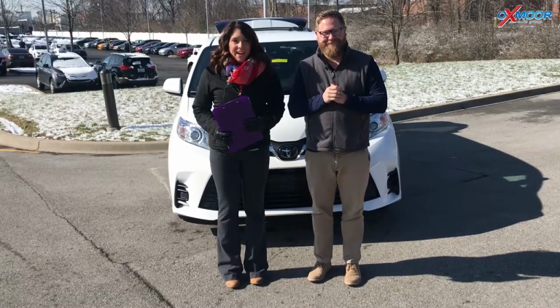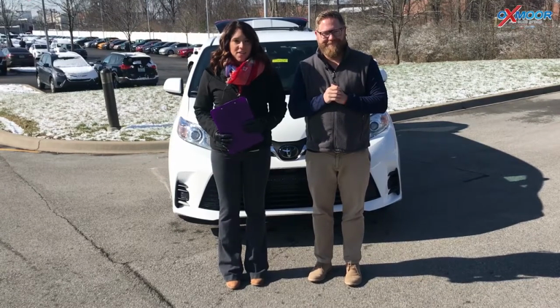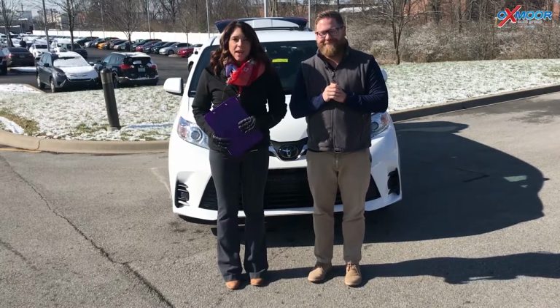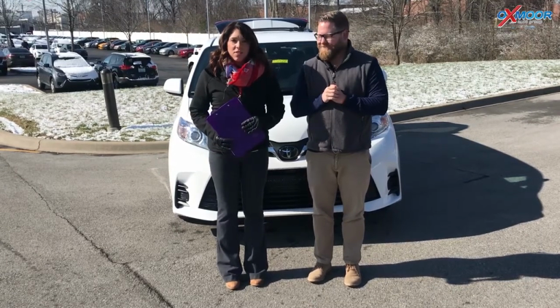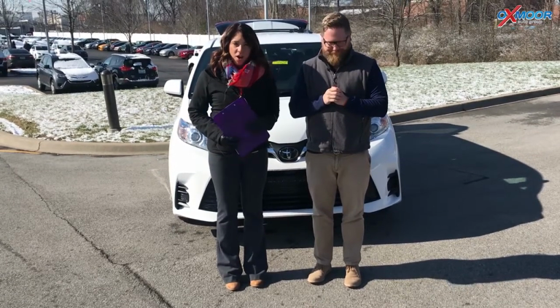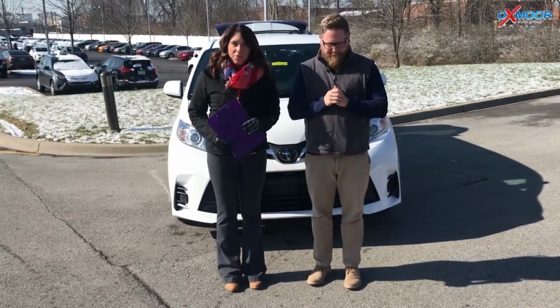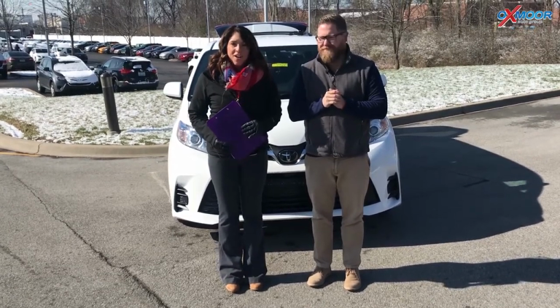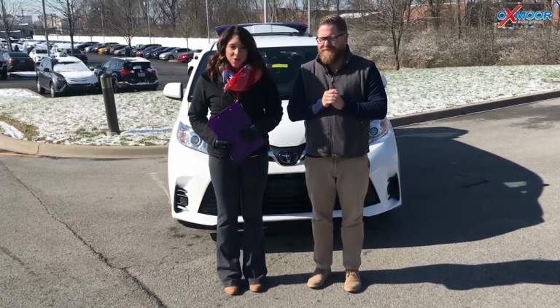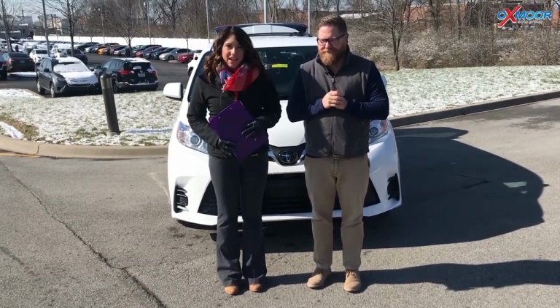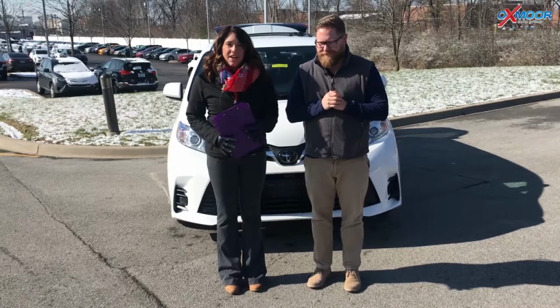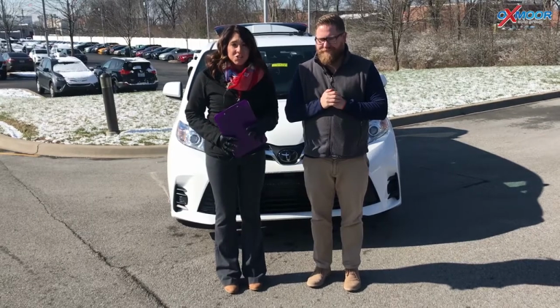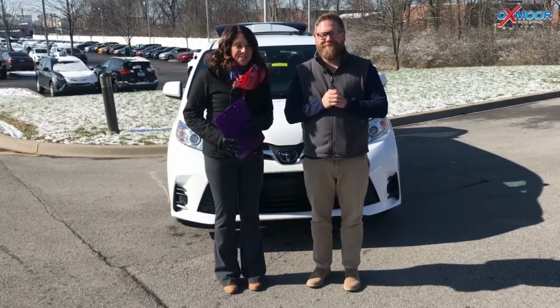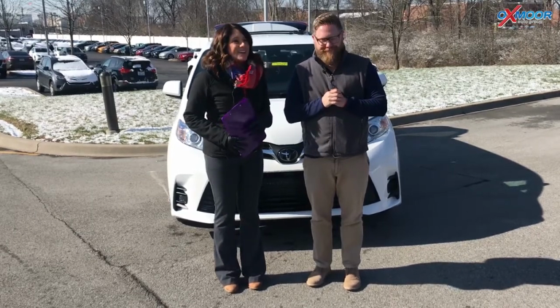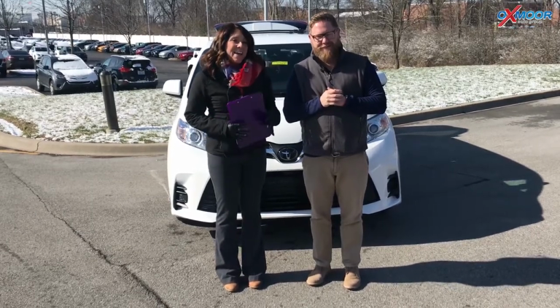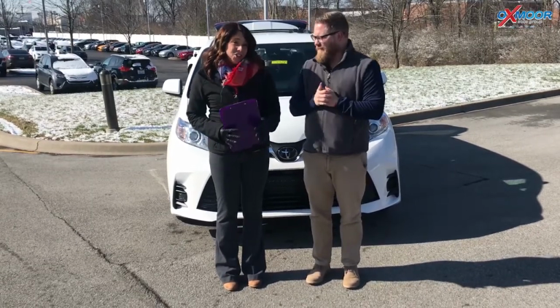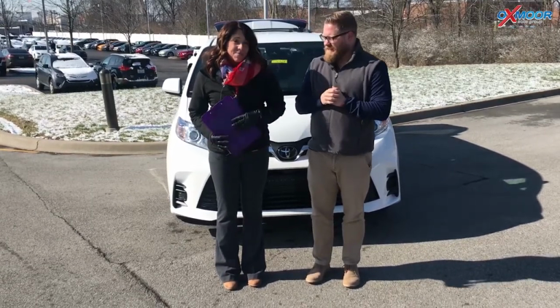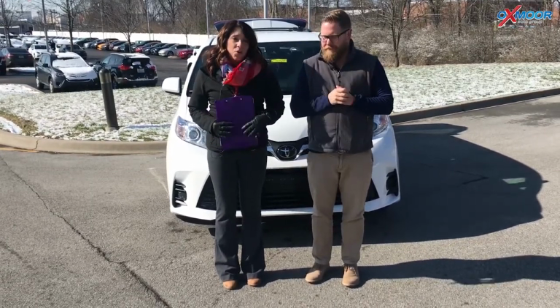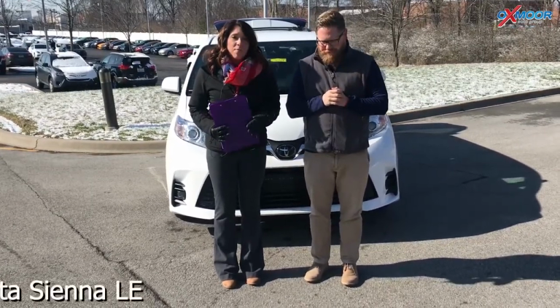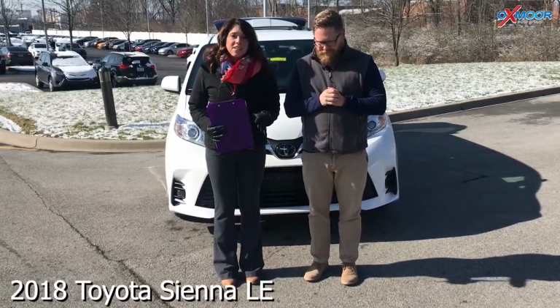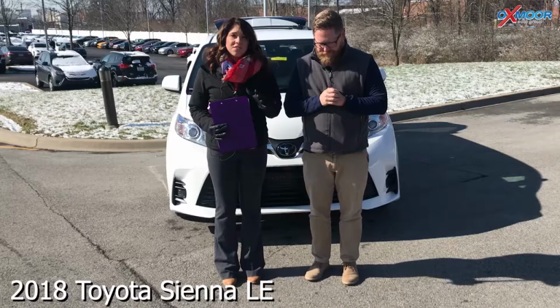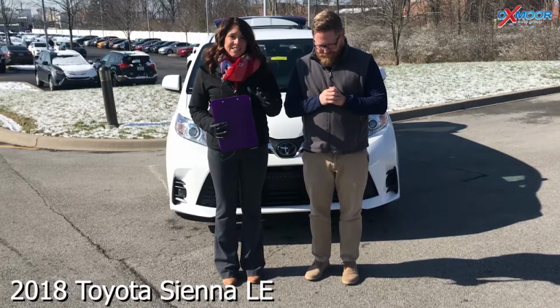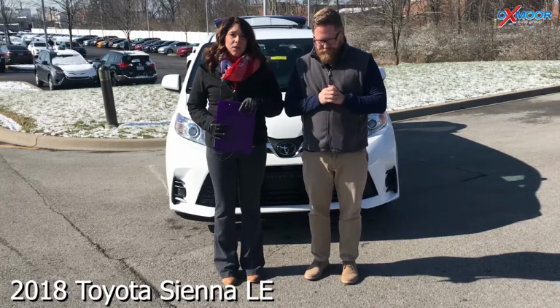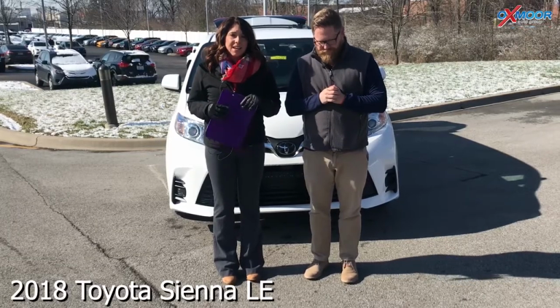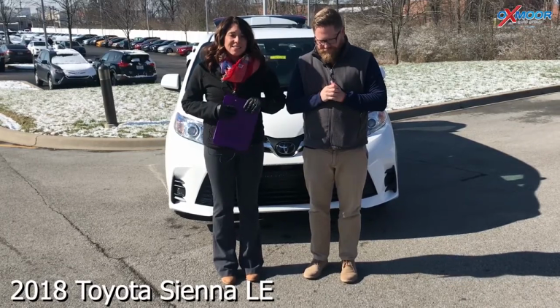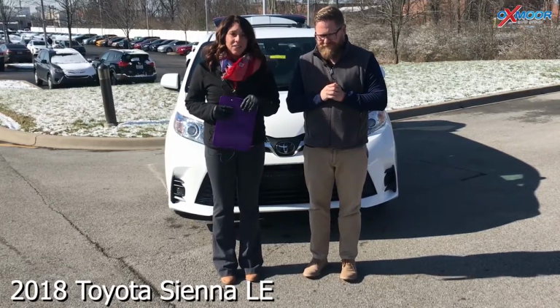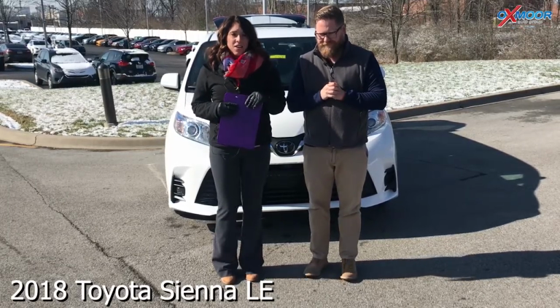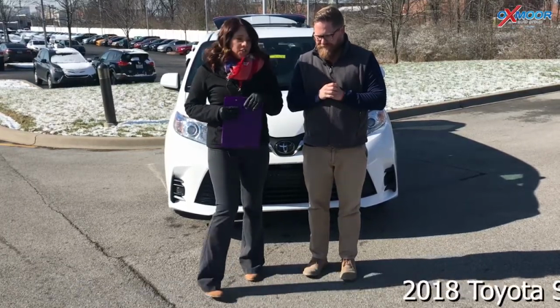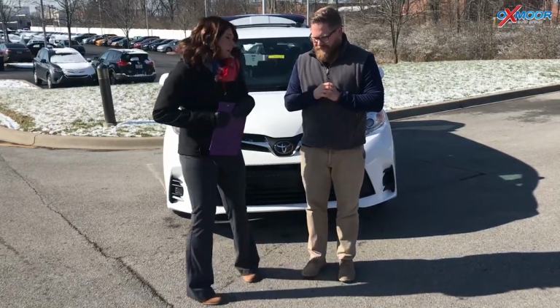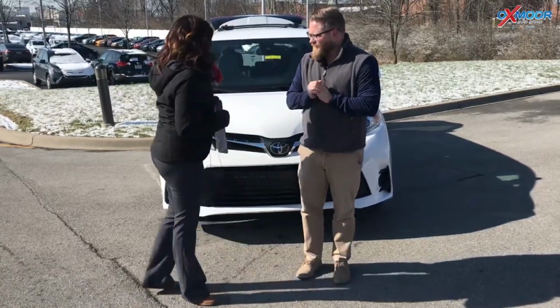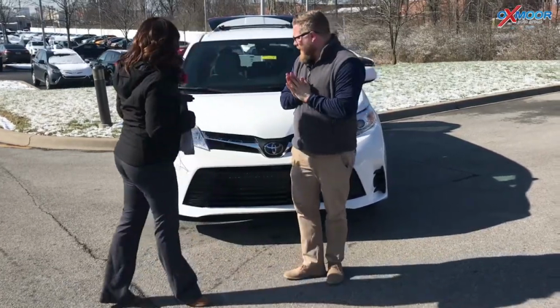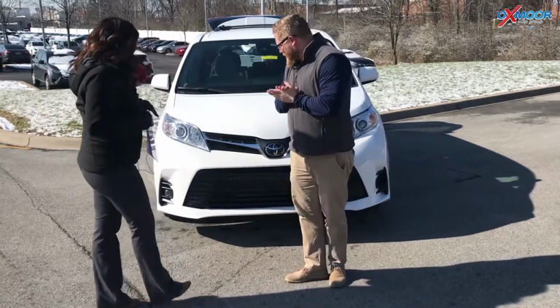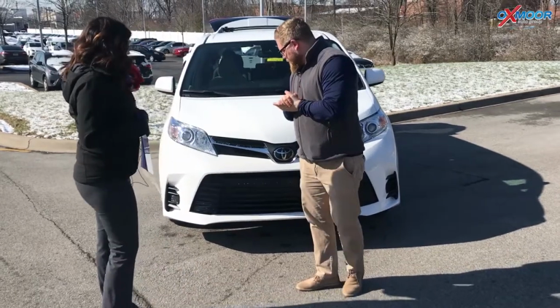Hi everyone, this is Gabrielle with Oxmoor Roger Group. We're here at Oxford Toyota today. I have Chuck Schumann here with us, and Chuck is going to be going over a couple things on the 2018 Toyota Sienna. This is an LE. So Chuck, if you want to tell everybody a little bit about this, that'd be great.